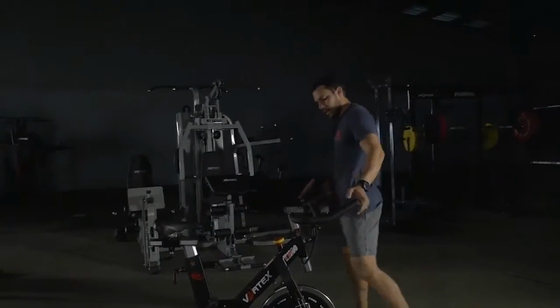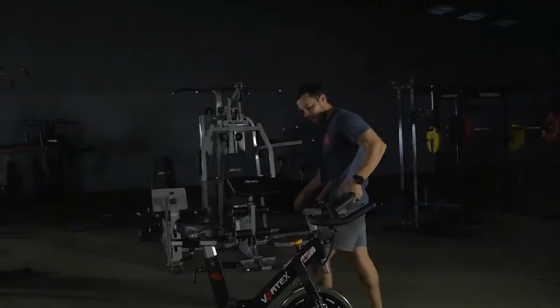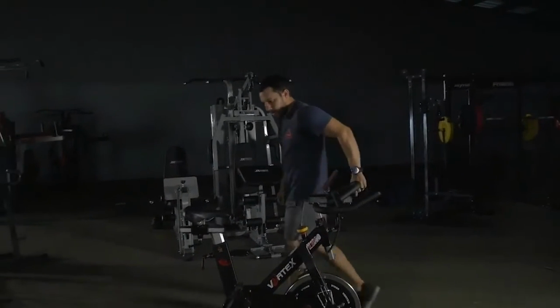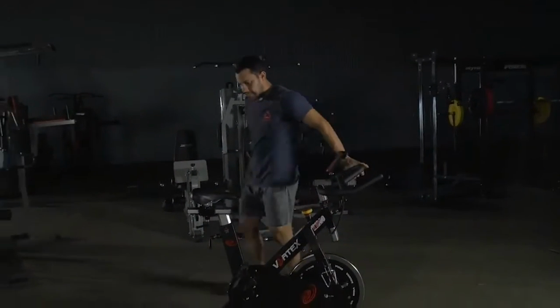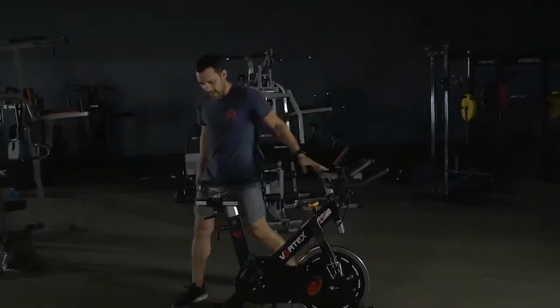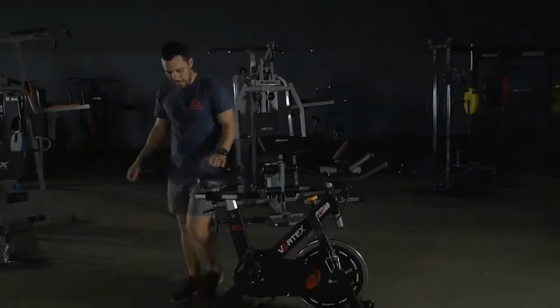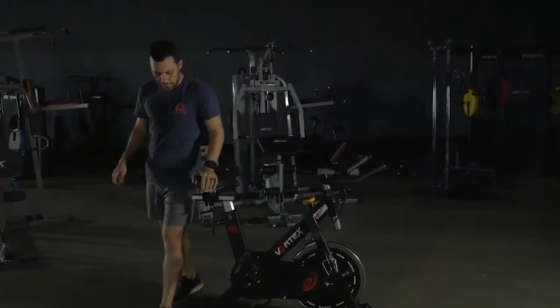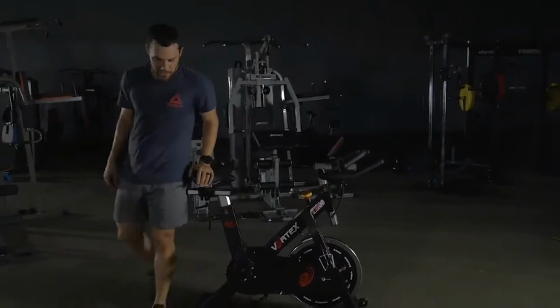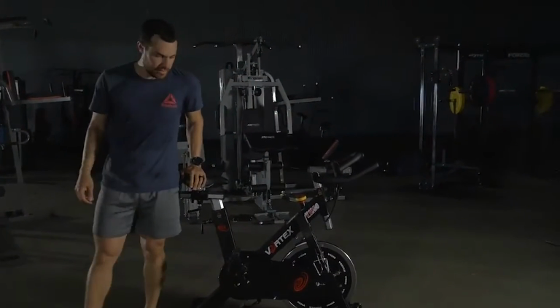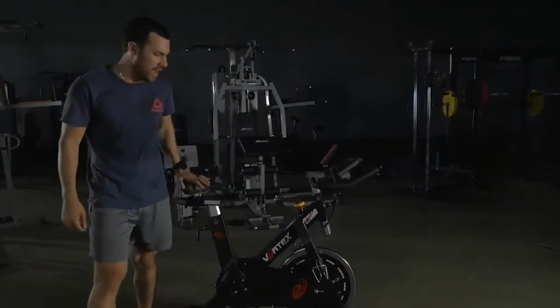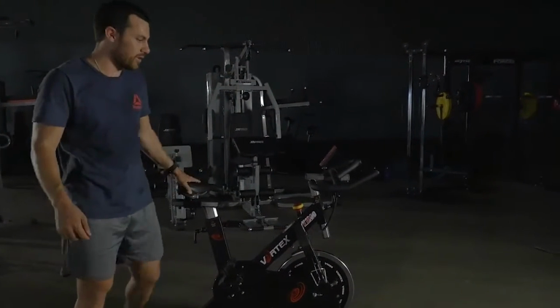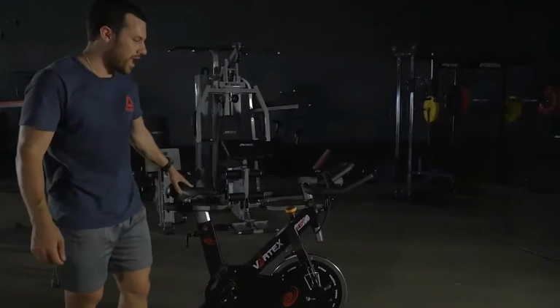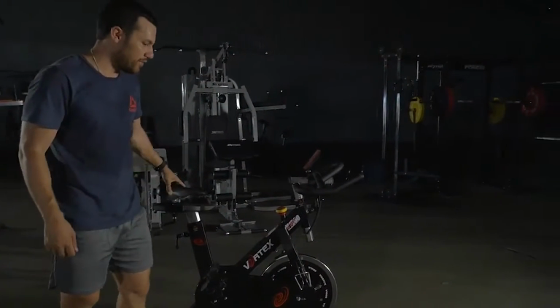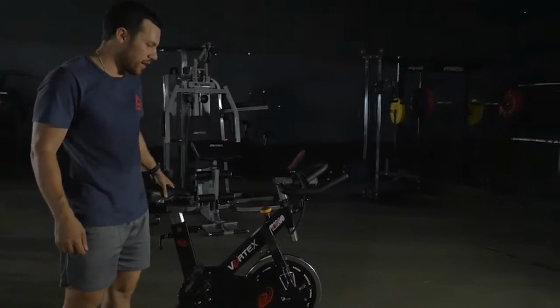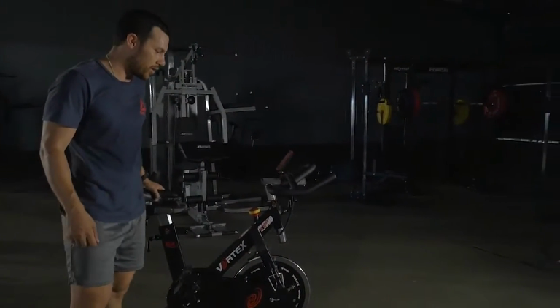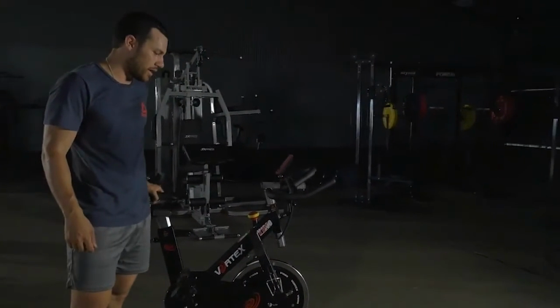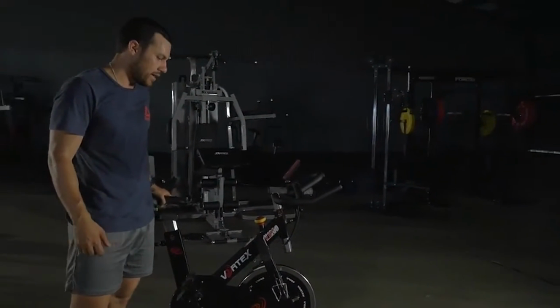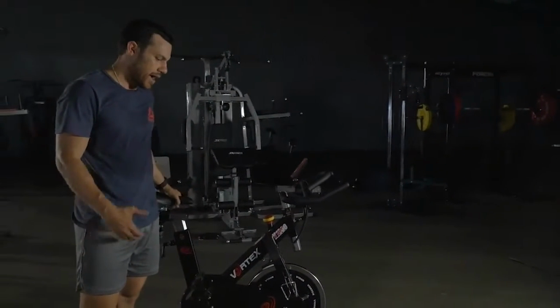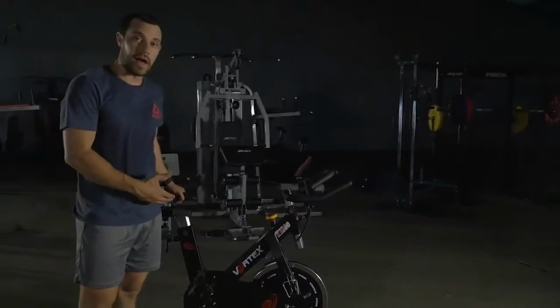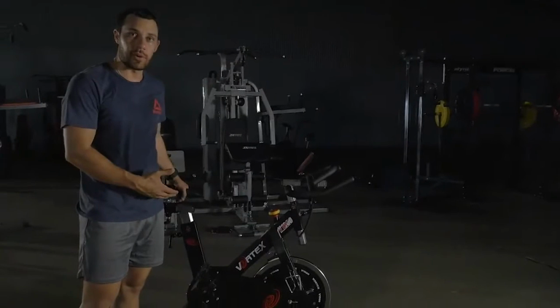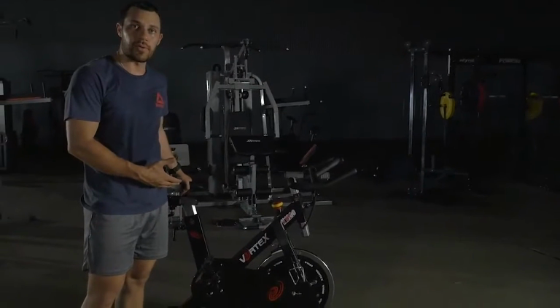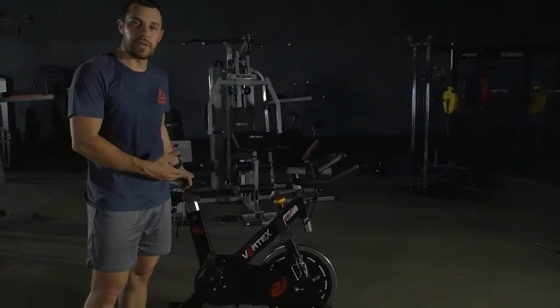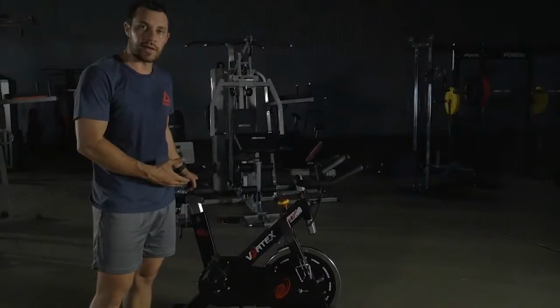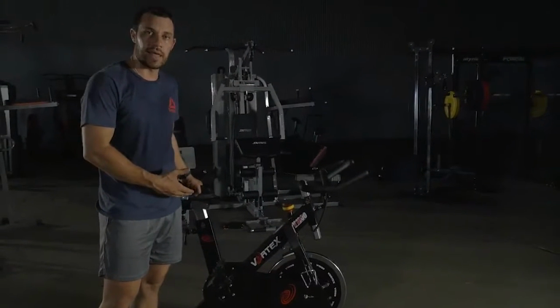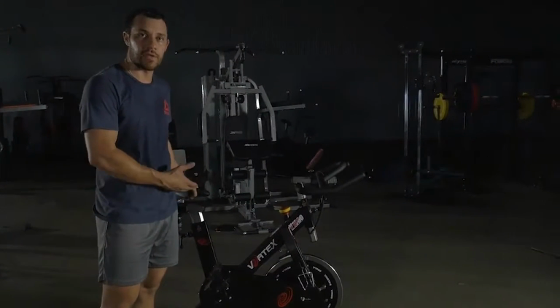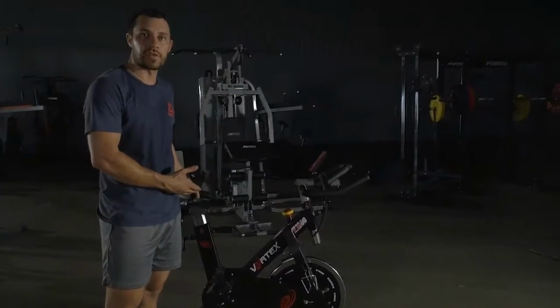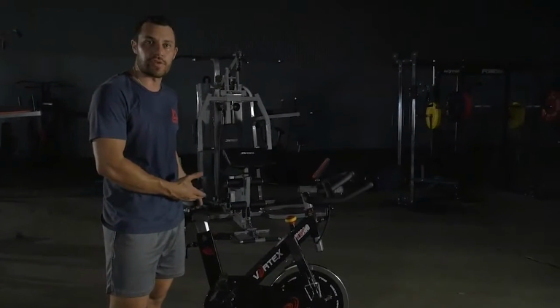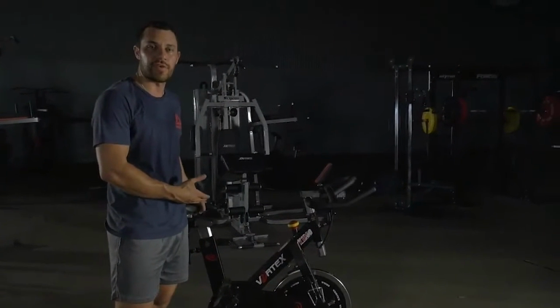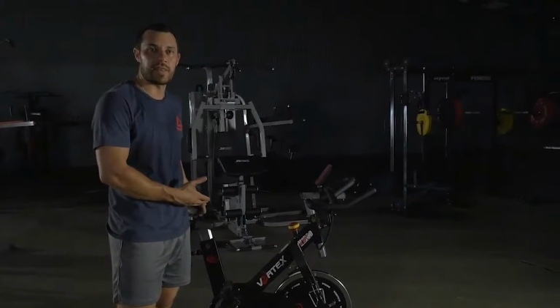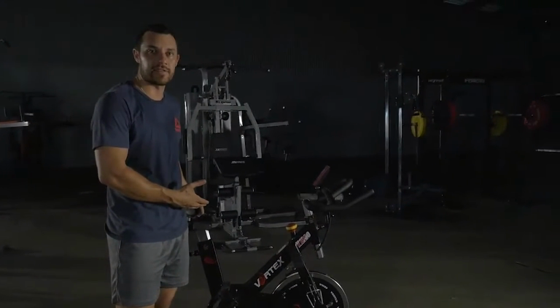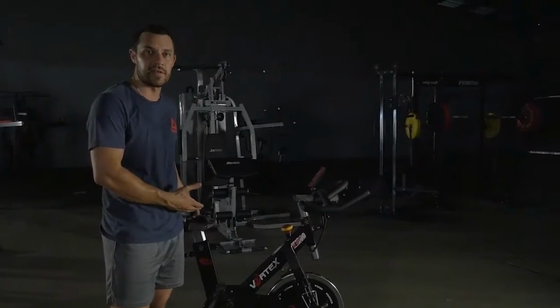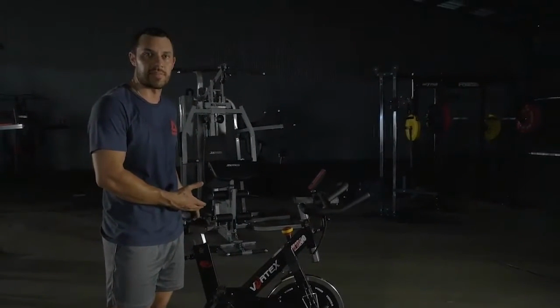So guys, there you have it. For anybody that's after a very high quality light commercial spin bike, here you've got the Vortex V1000 spinner.